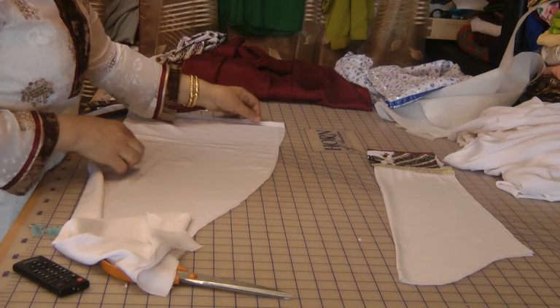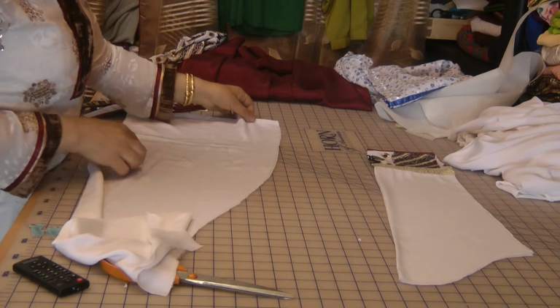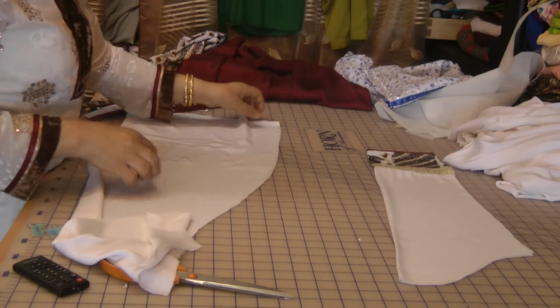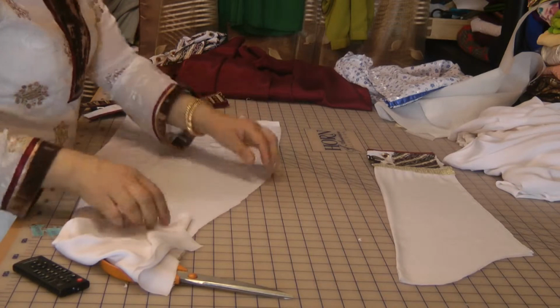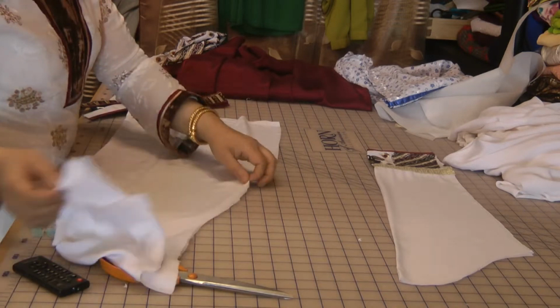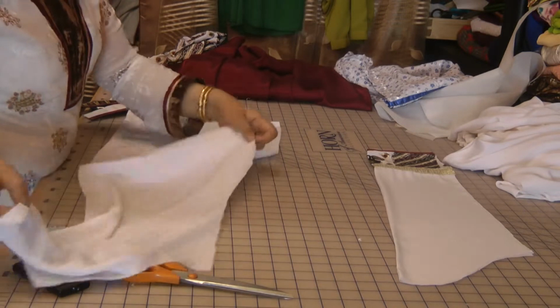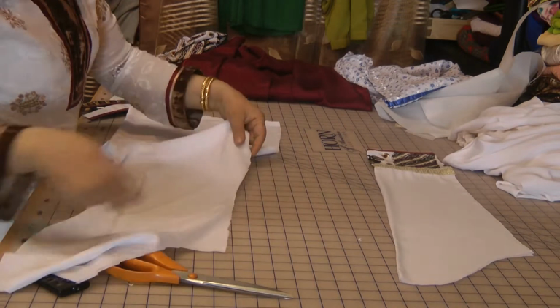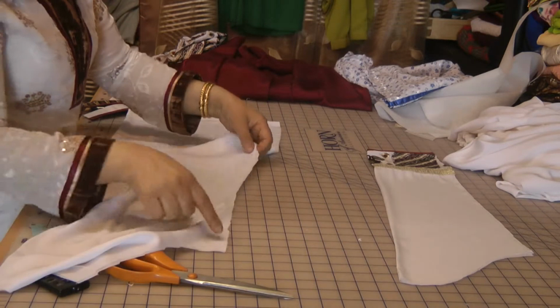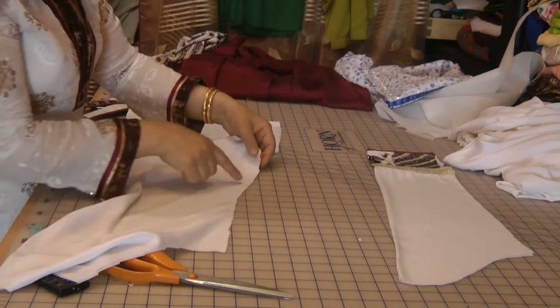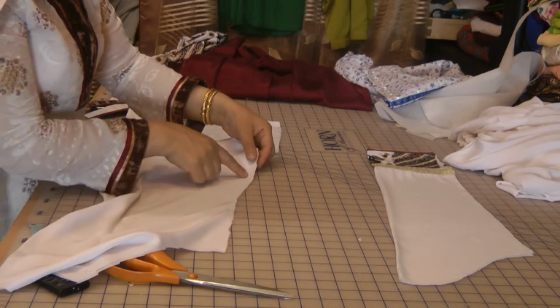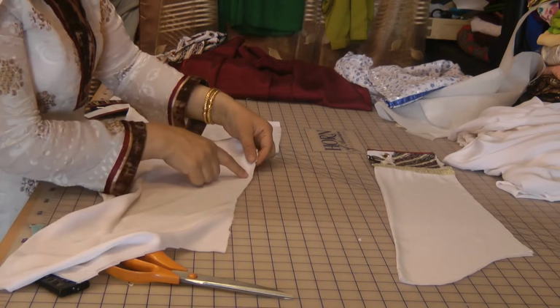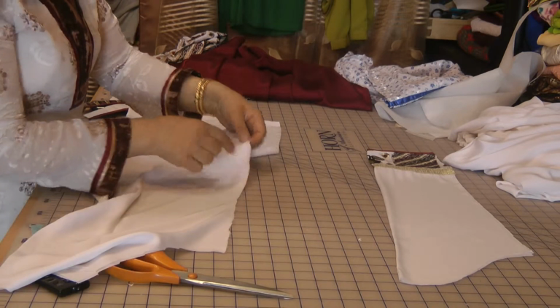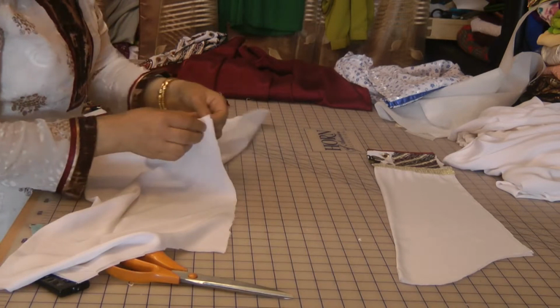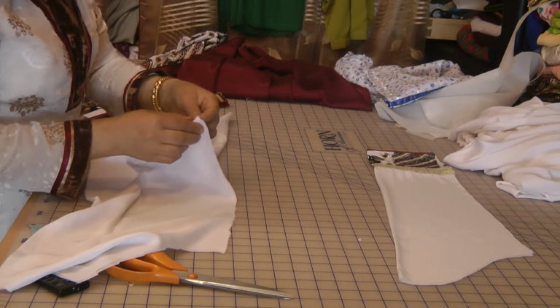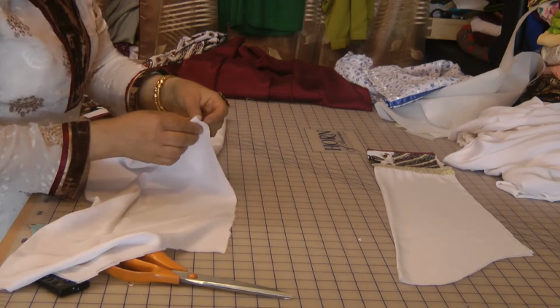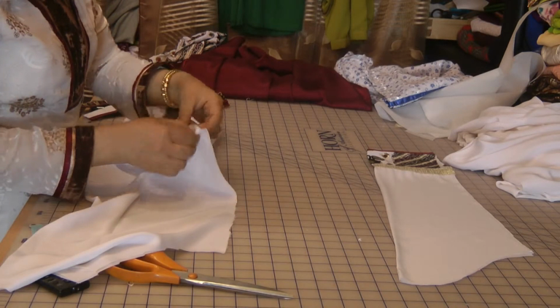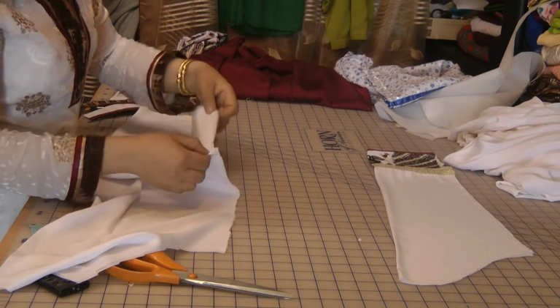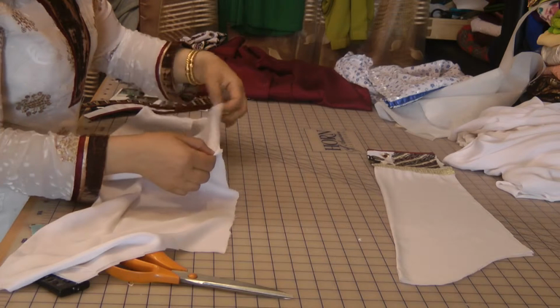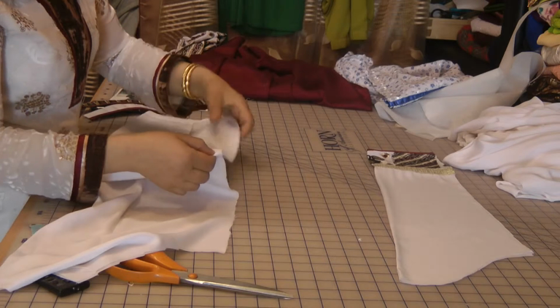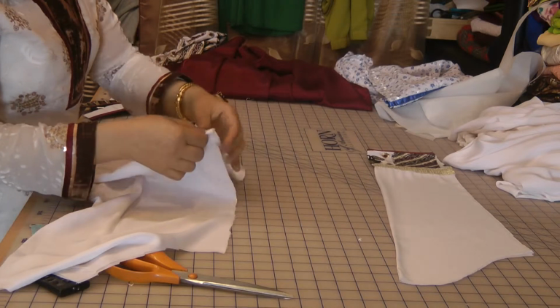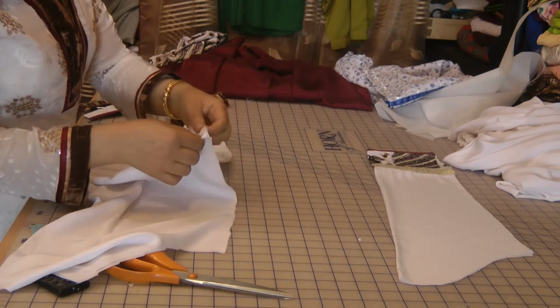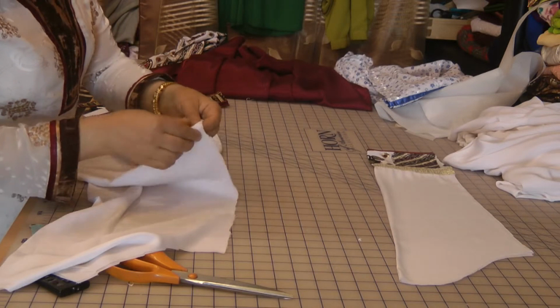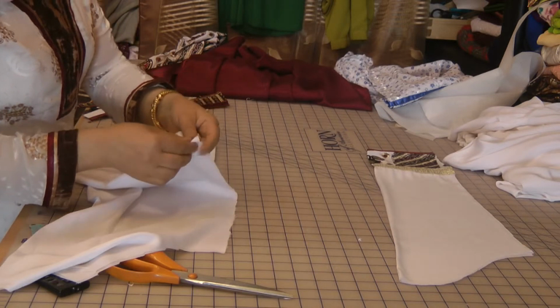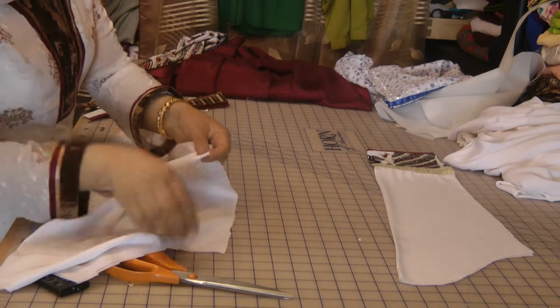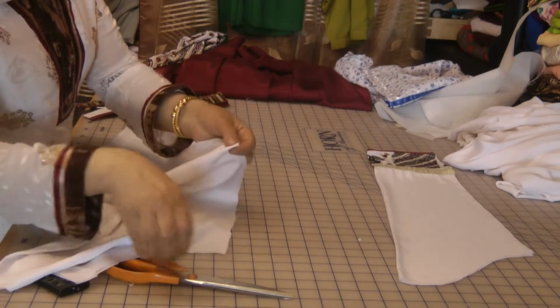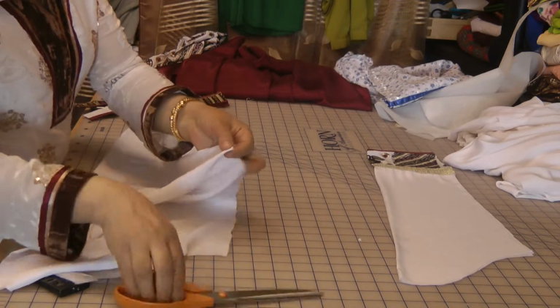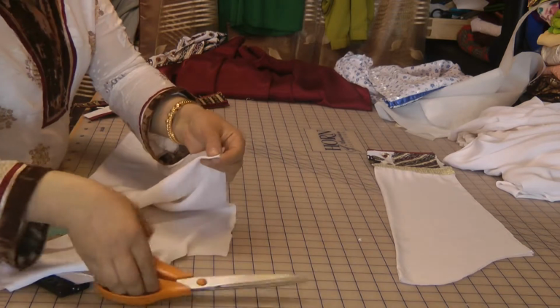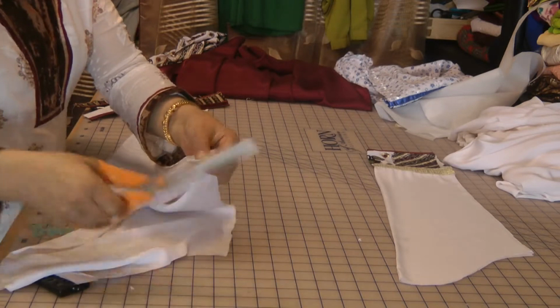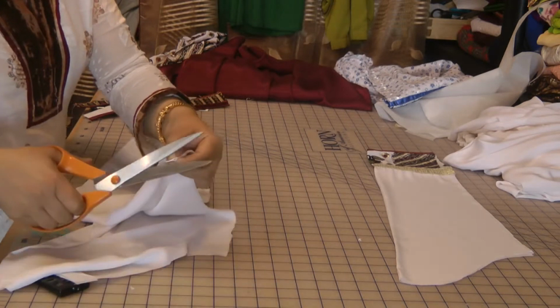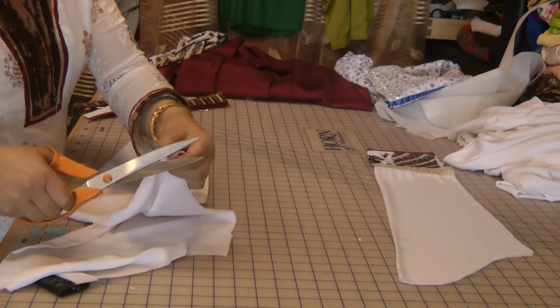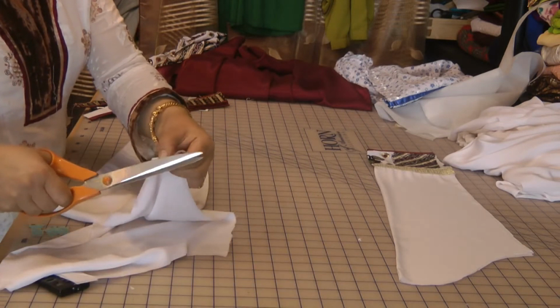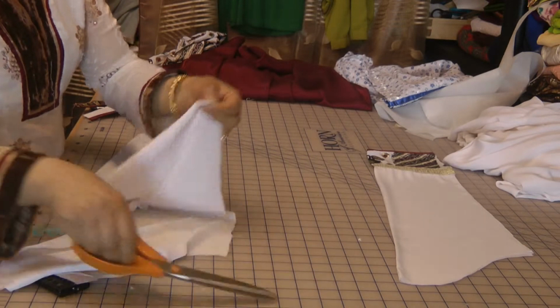You also measure out the area where you want your splits to actually start, and then mark this out.